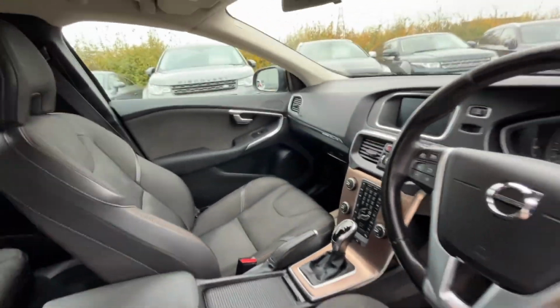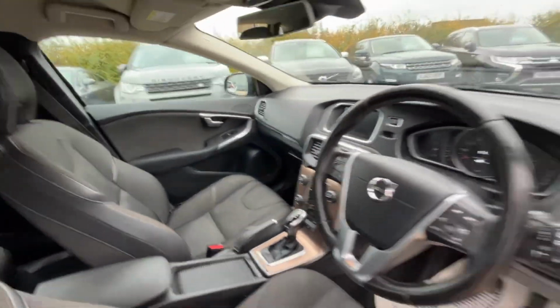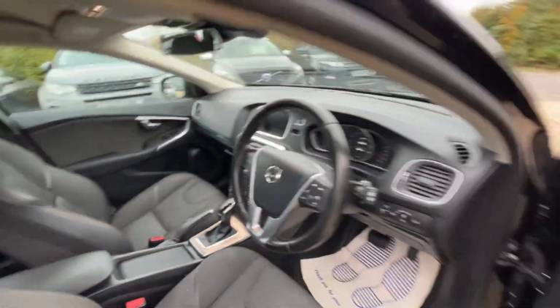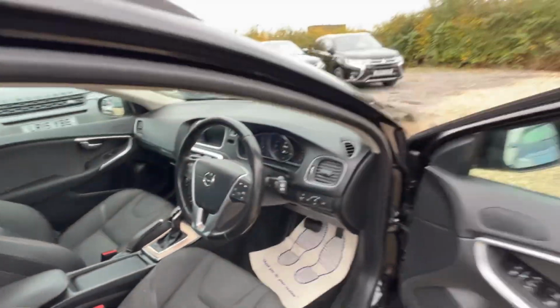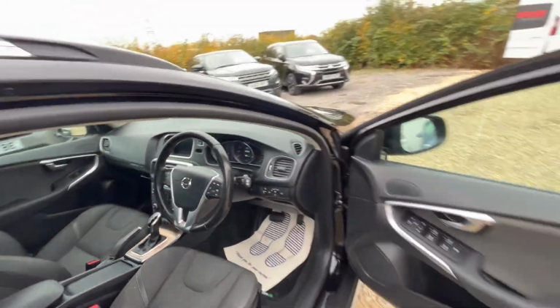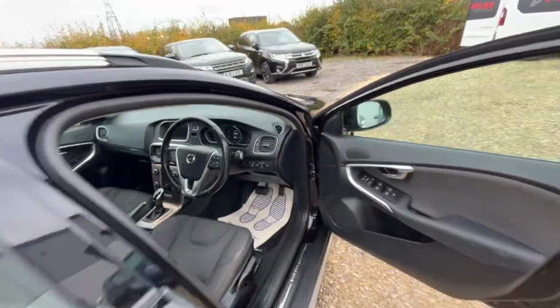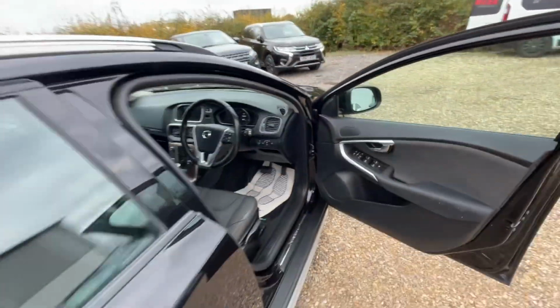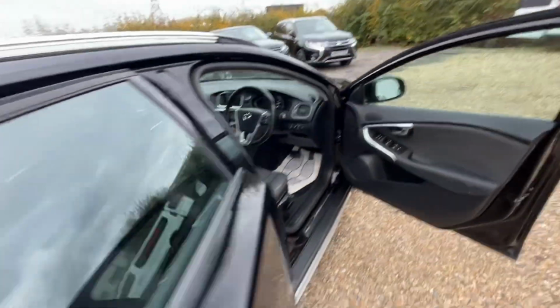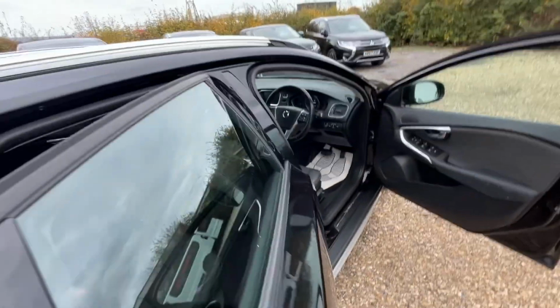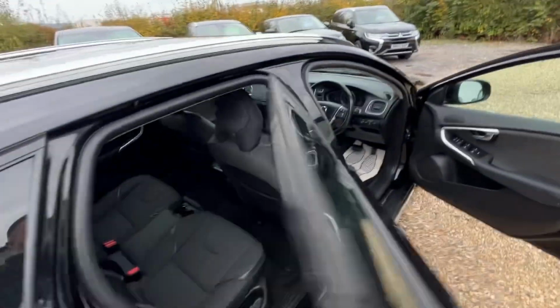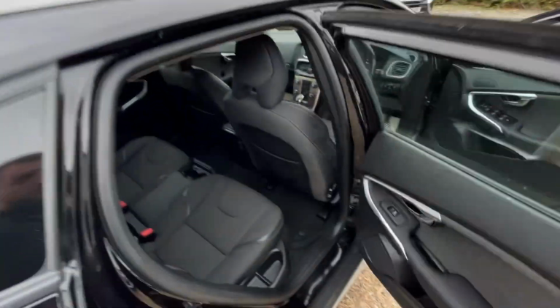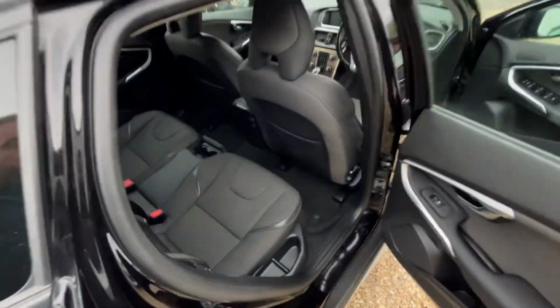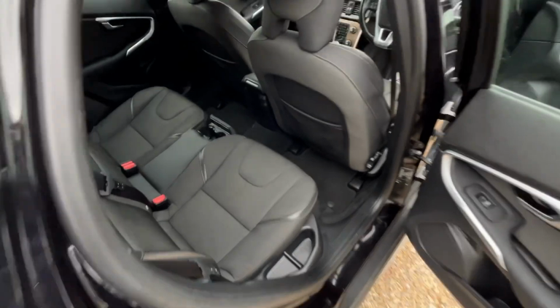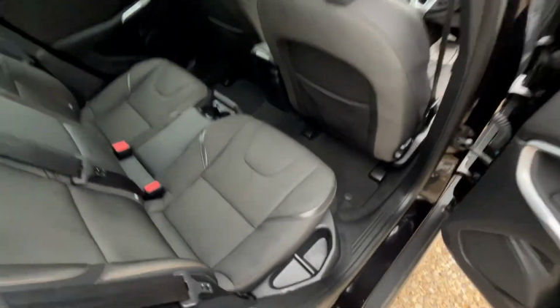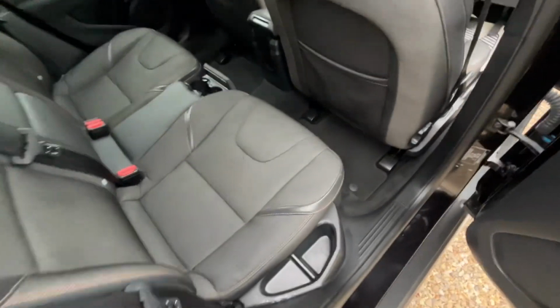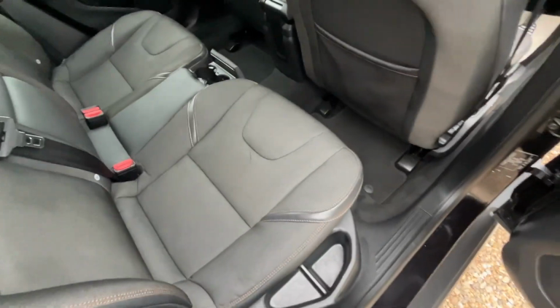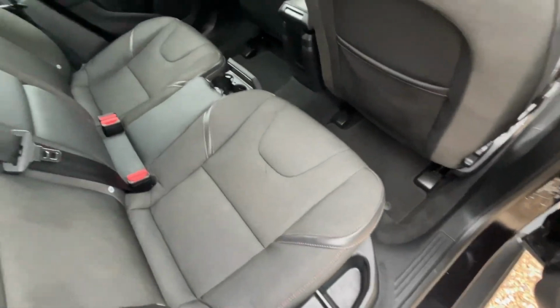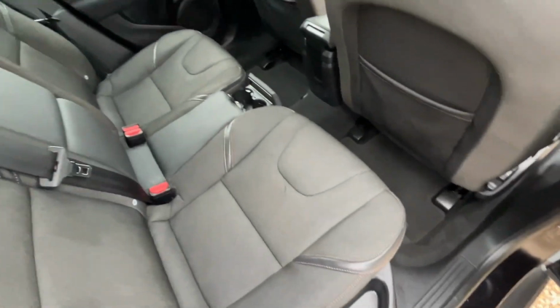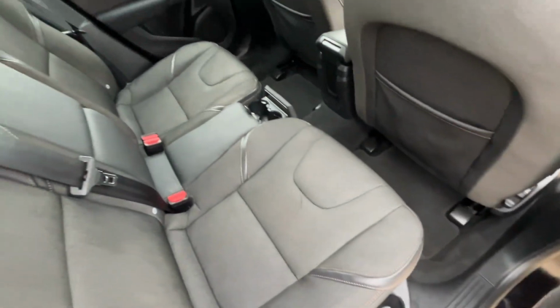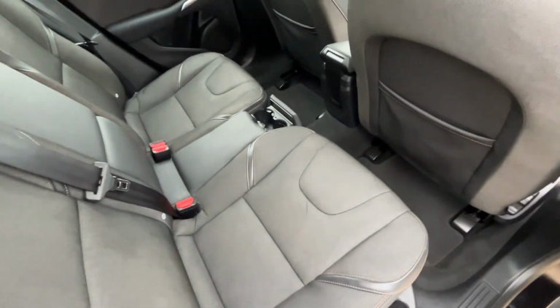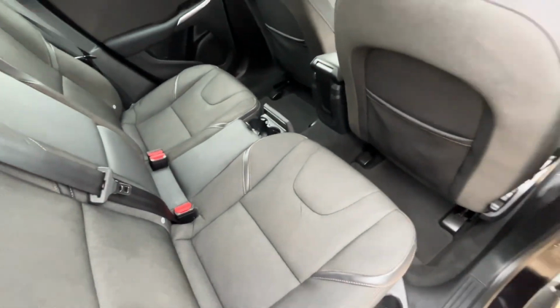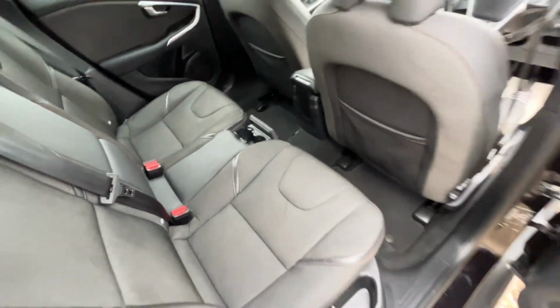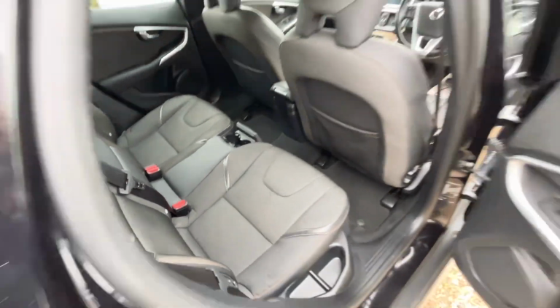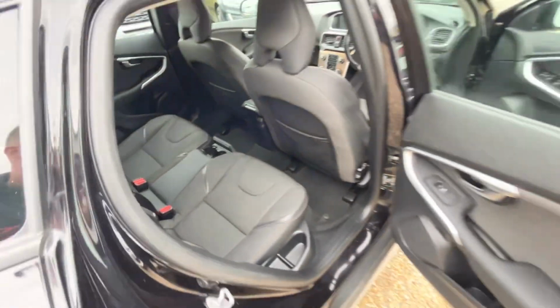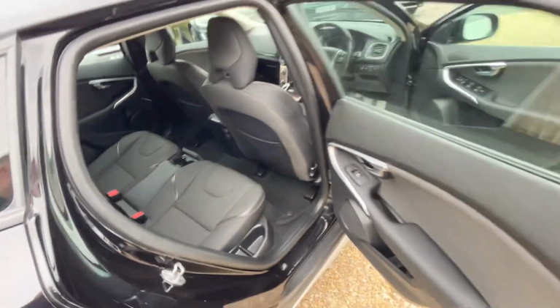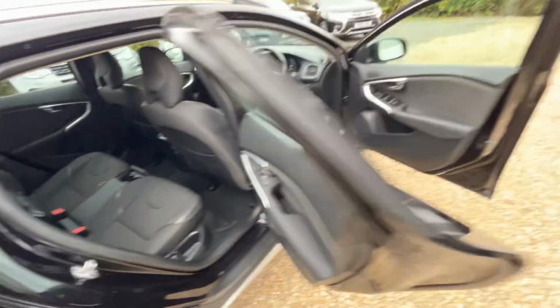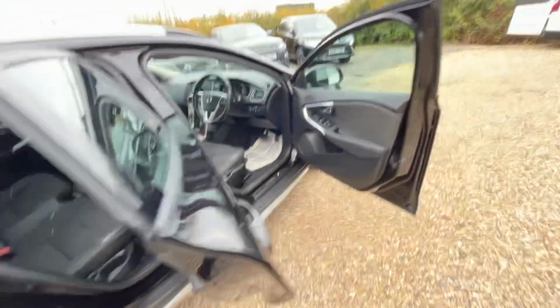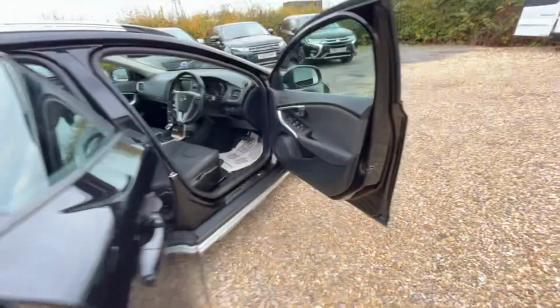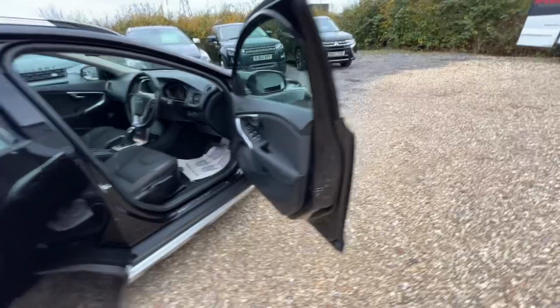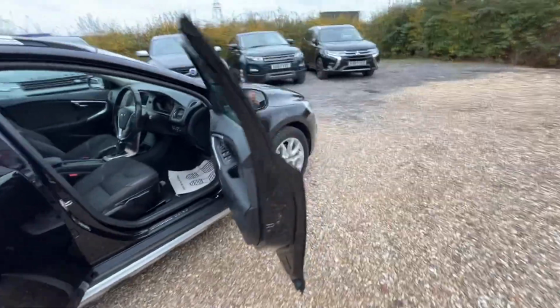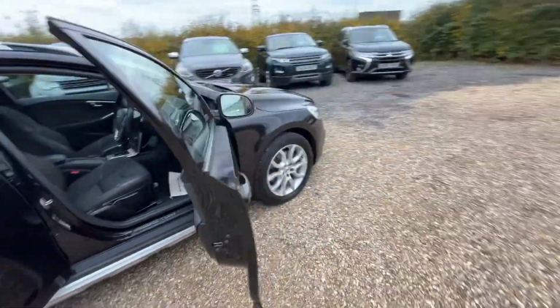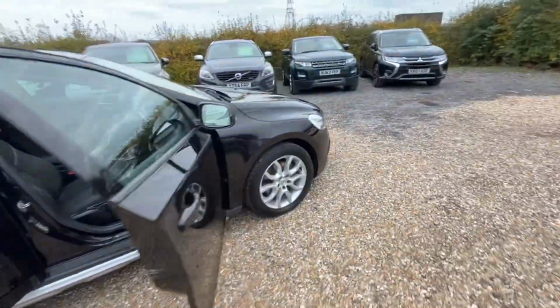A really clean, tidy example — same for the back. And this one's ULEZ and CAS compliant too.